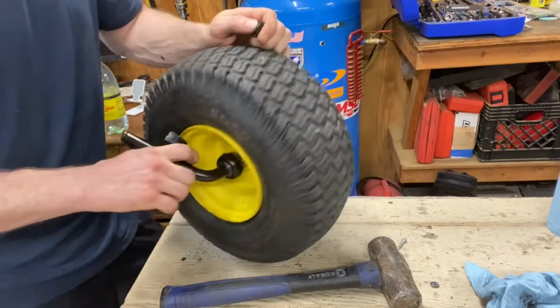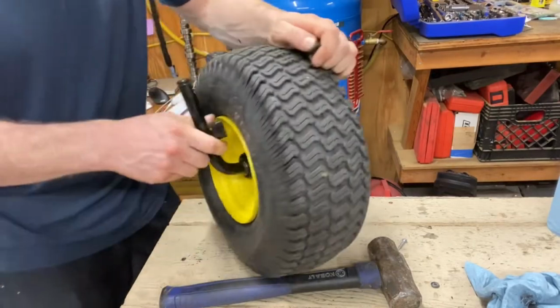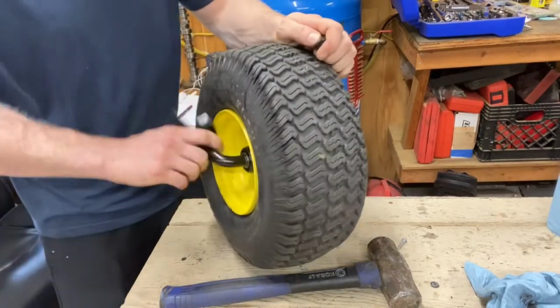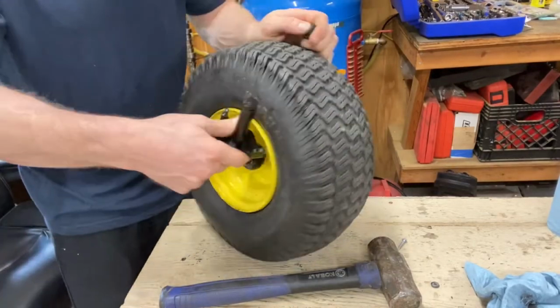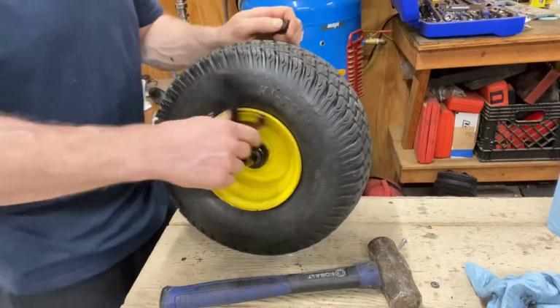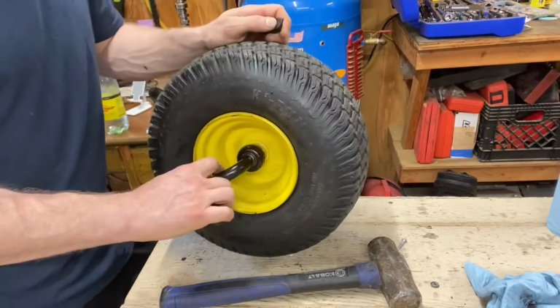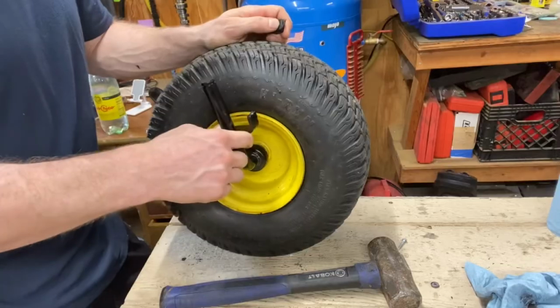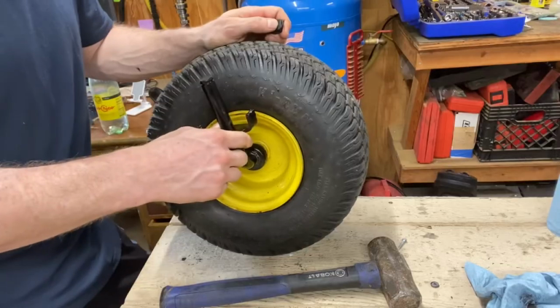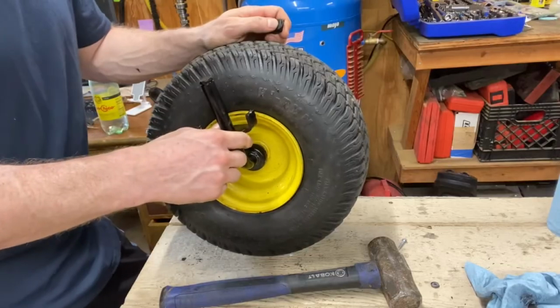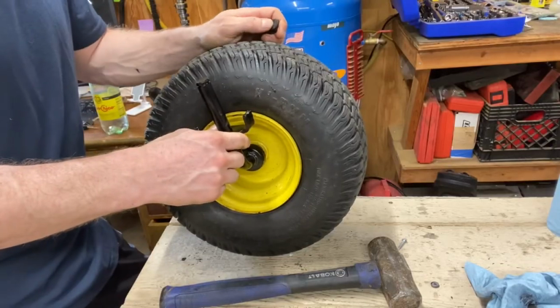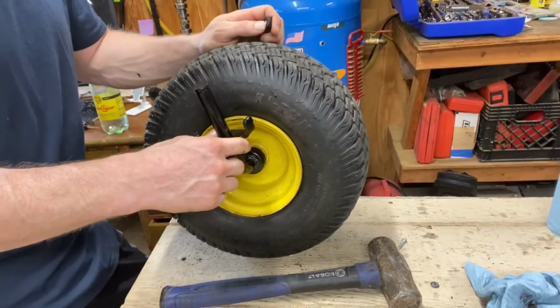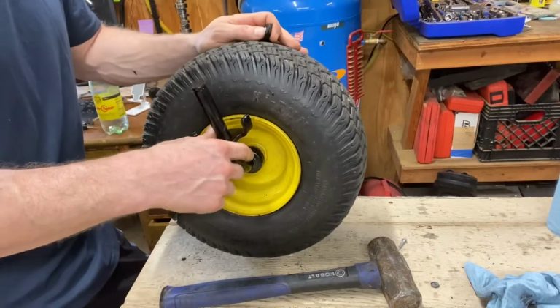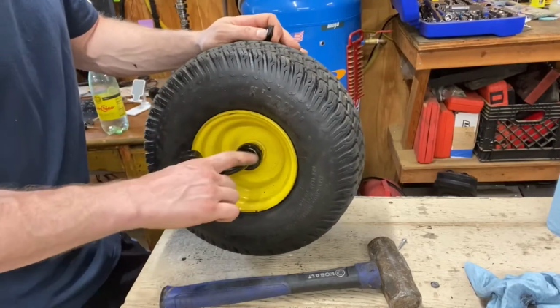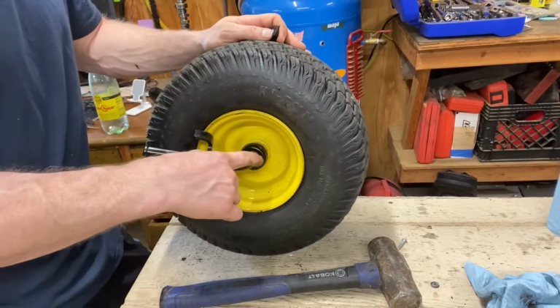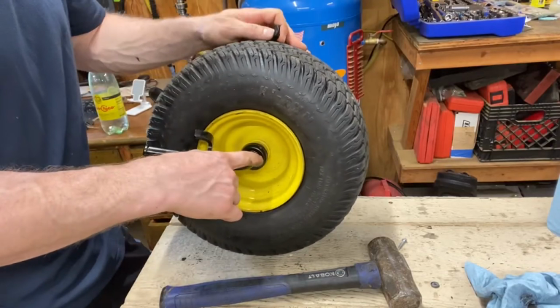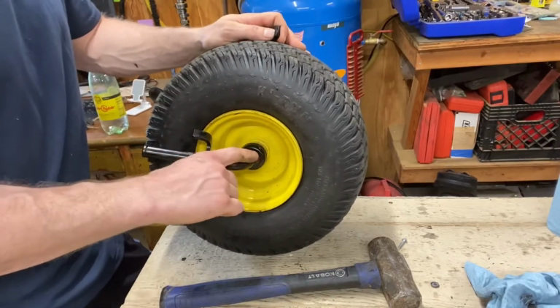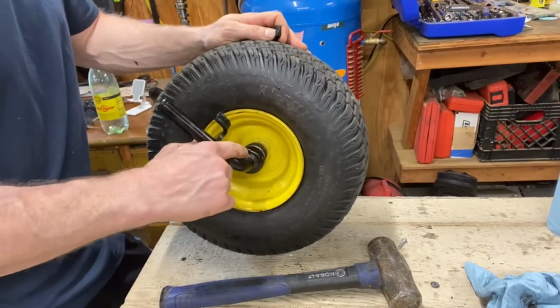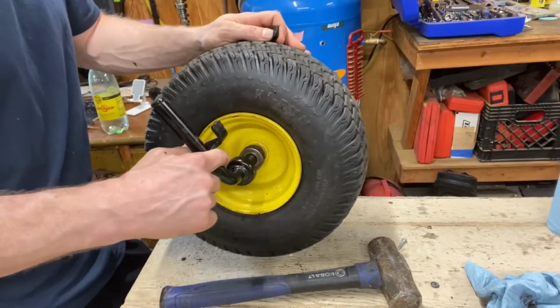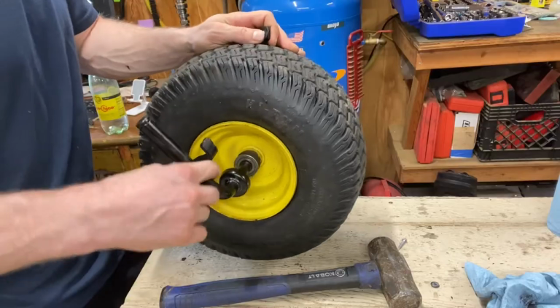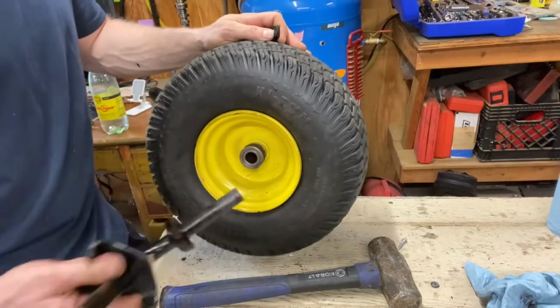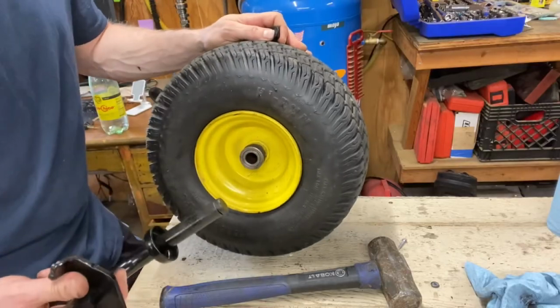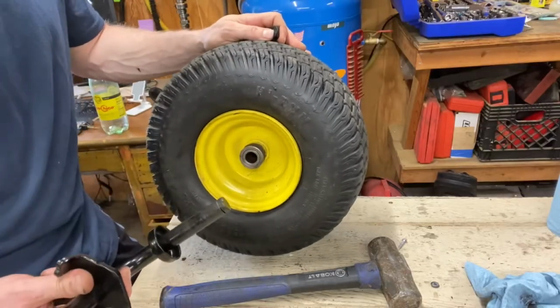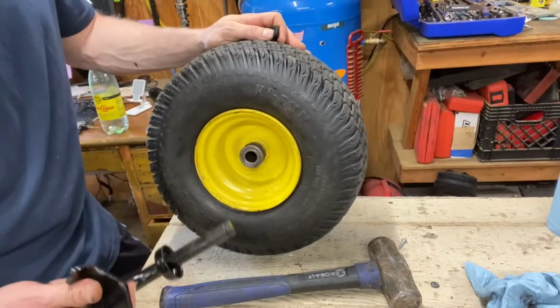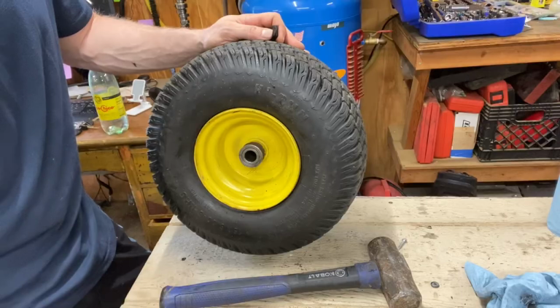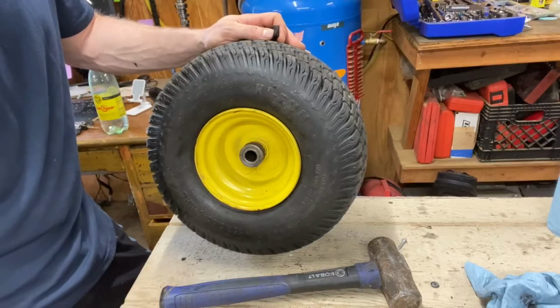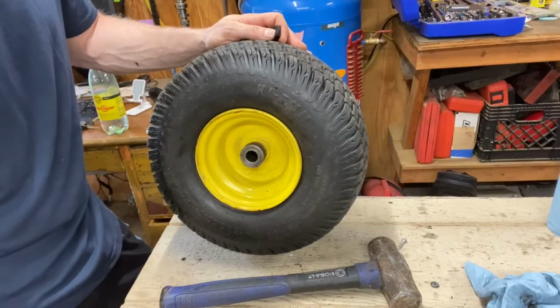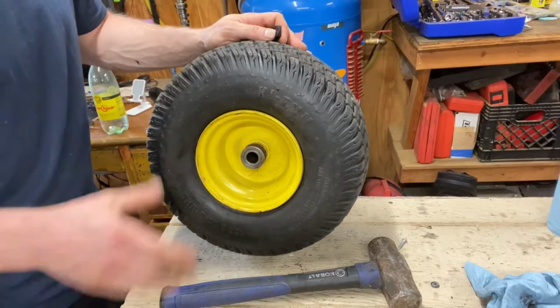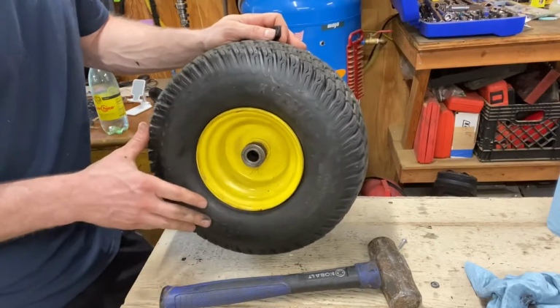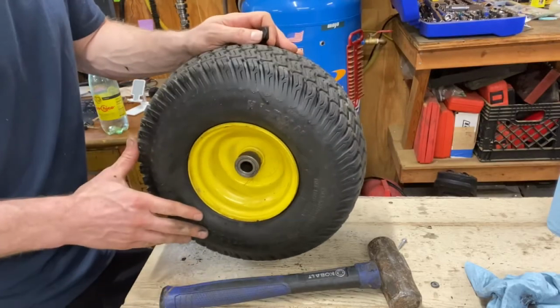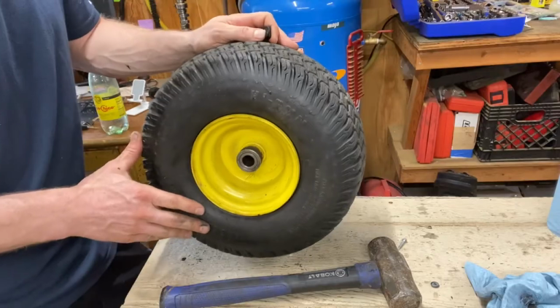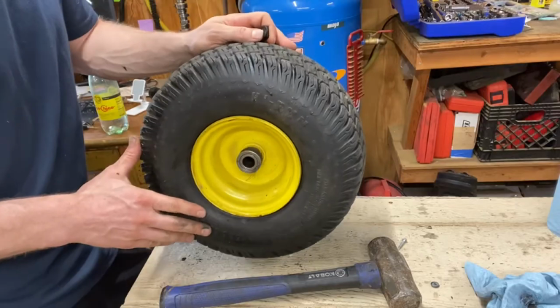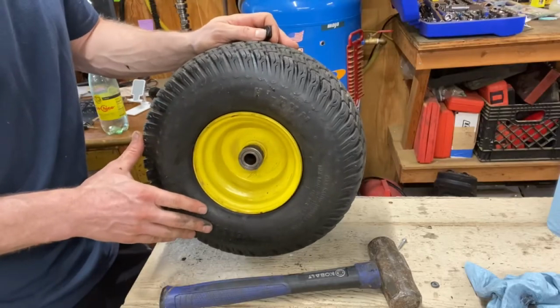Here's a spindle. These spin, and these are not bearings — they do not spin. They actually use grease, and they ride on that spindle. They're actually a softer metal than the spindle, and they're meant to wear out over time. So these will wear out on you, and they'll cause the wheel to actually wobble back and forth.